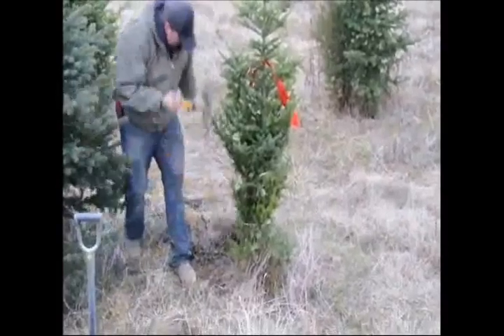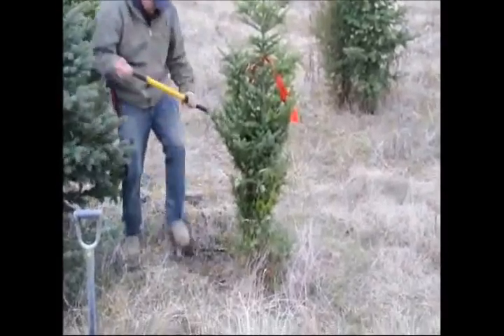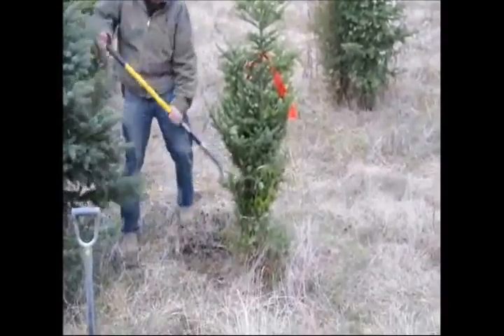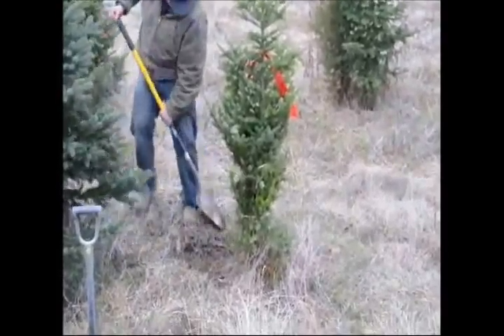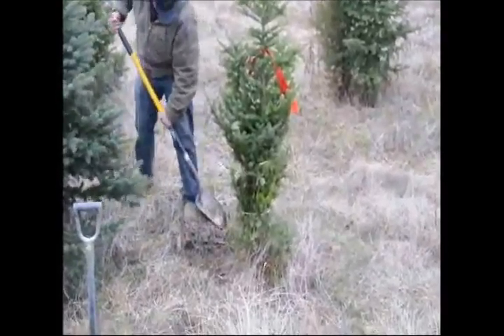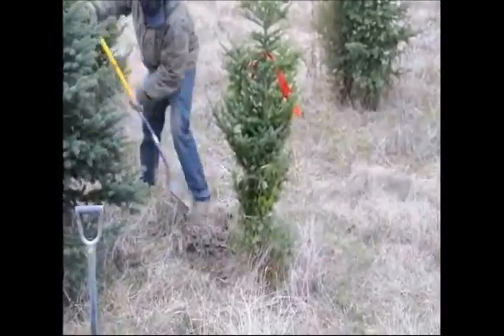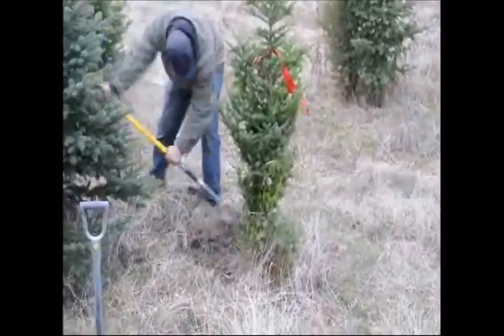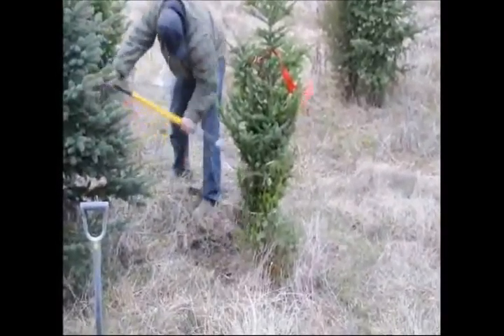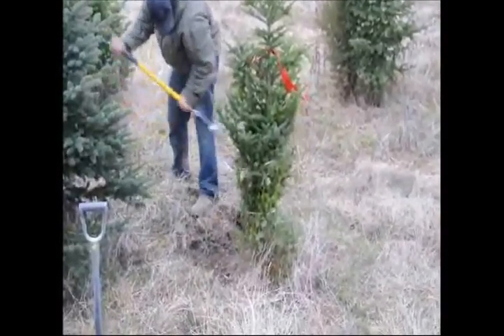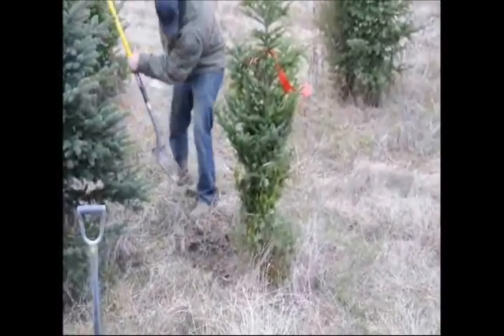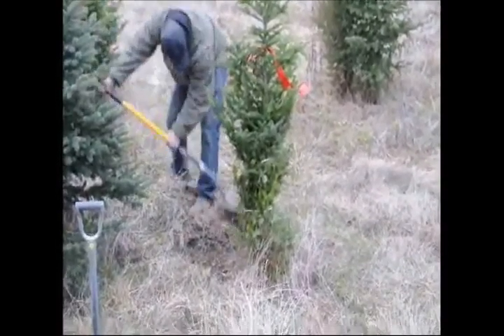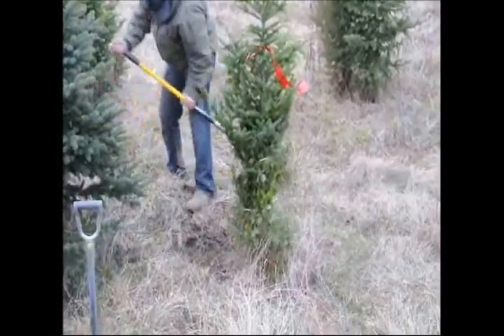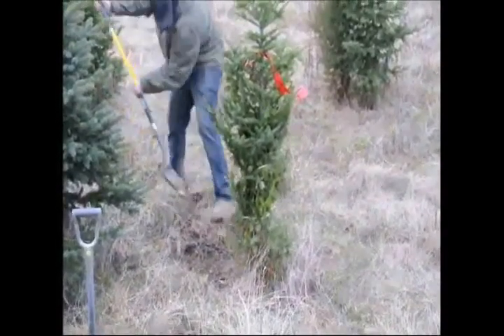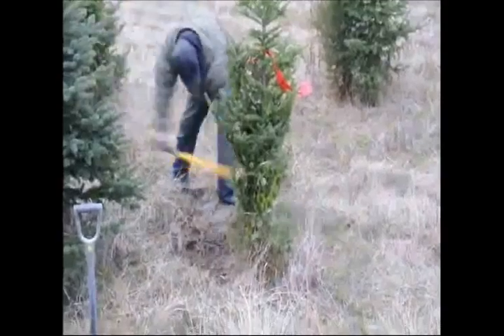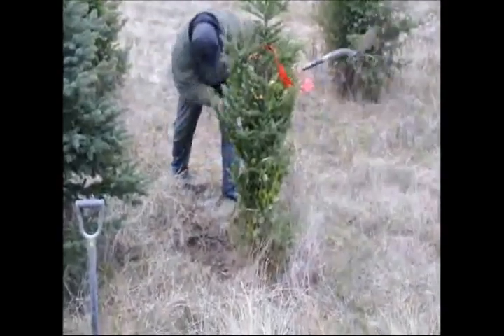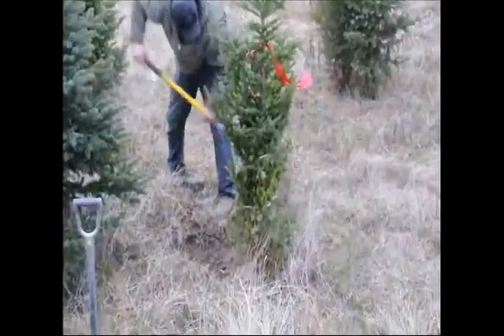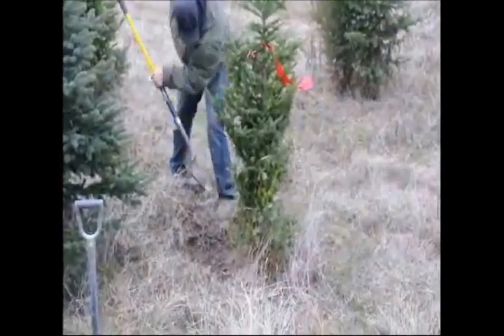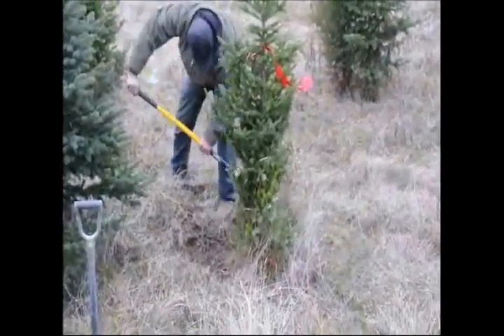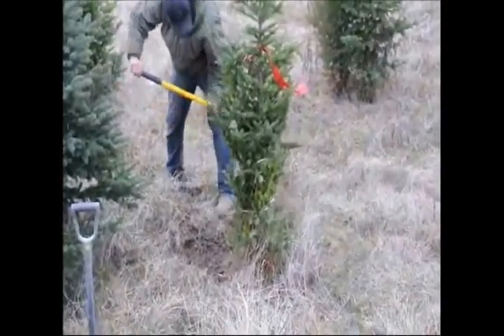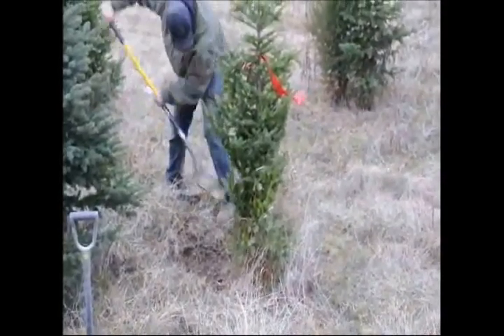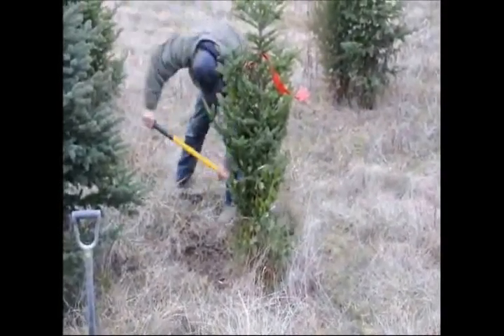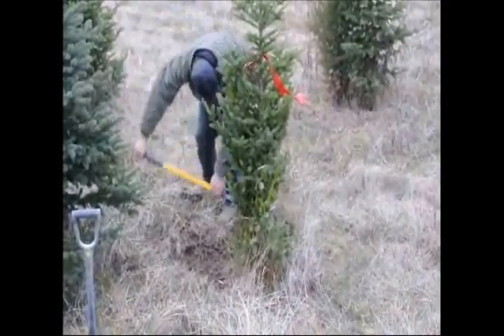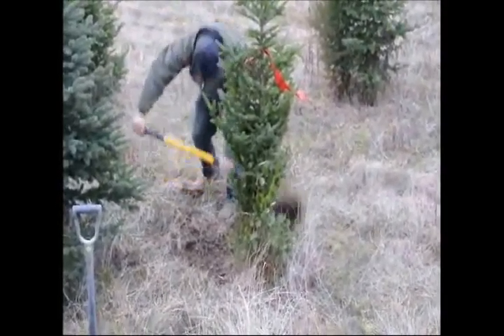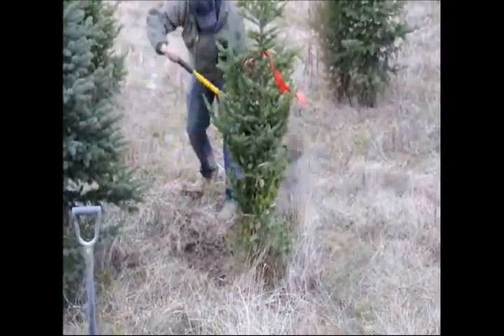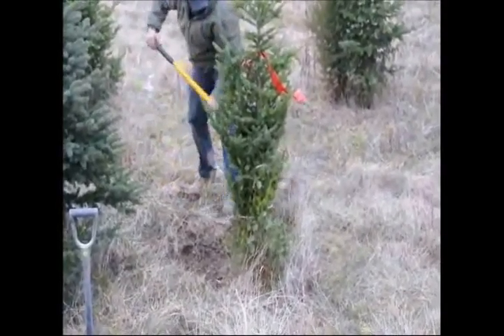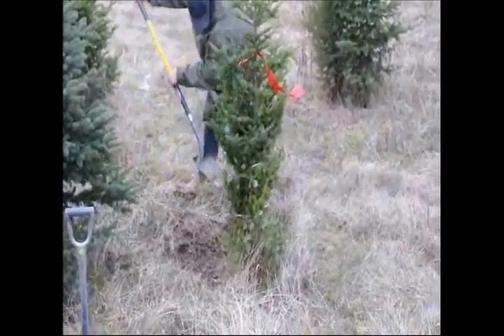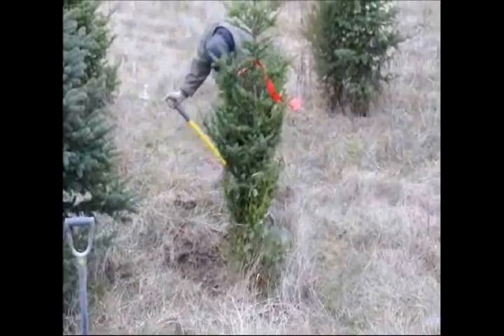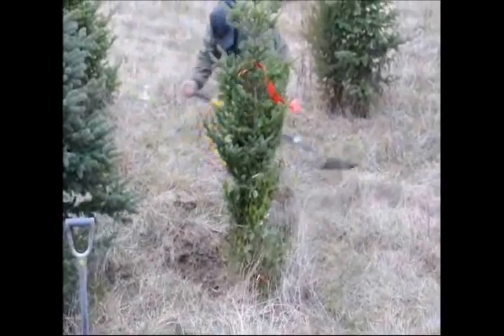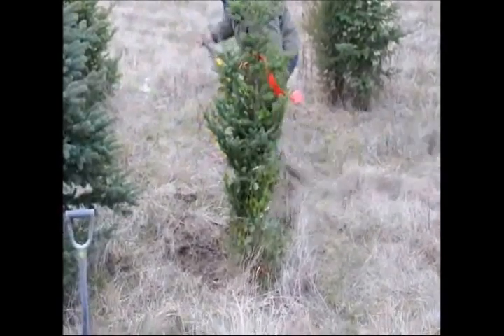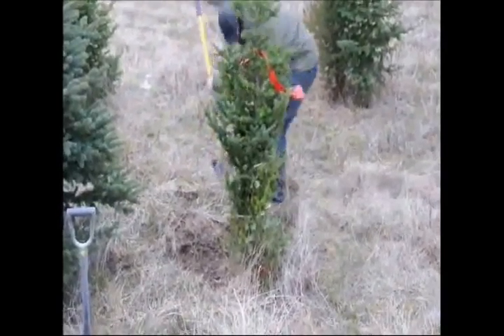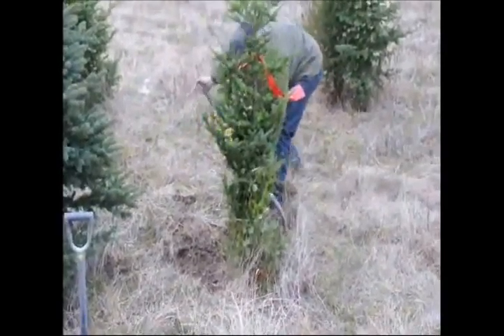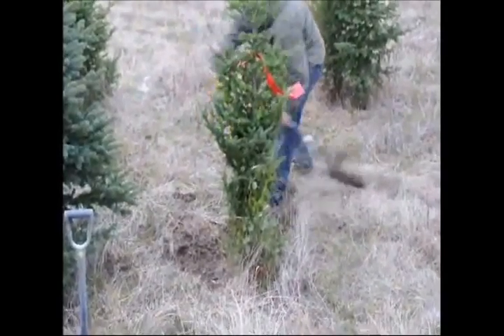You'll definitely notice when you get back to your house that if there's a memory on a branch, the branch just won't look right. After we tie it up, we grab a handy dandy shovel and we start removing the grass around the tree.